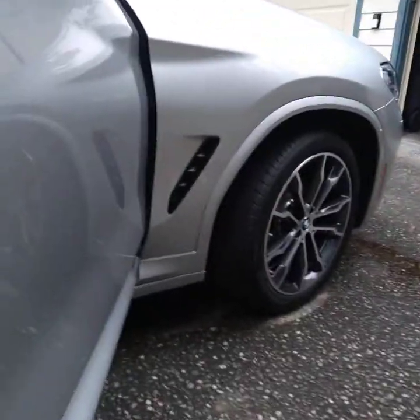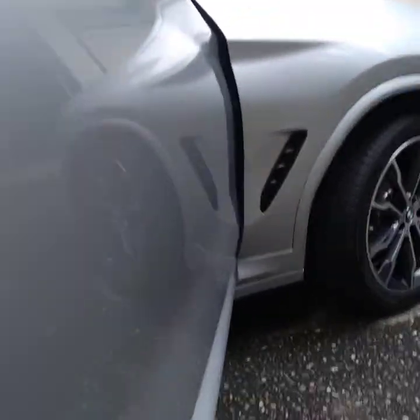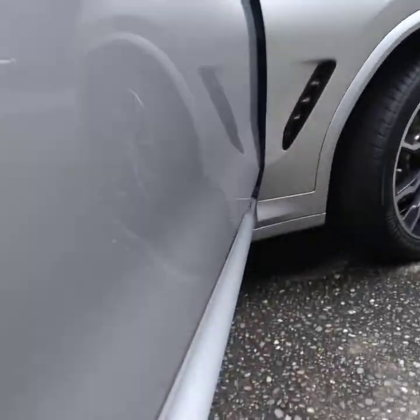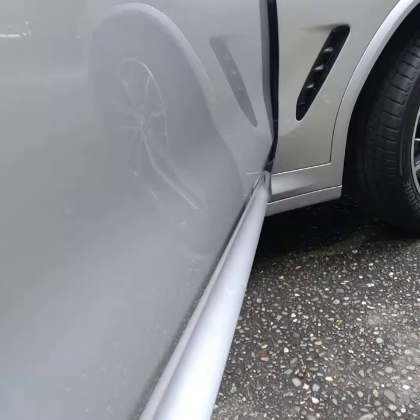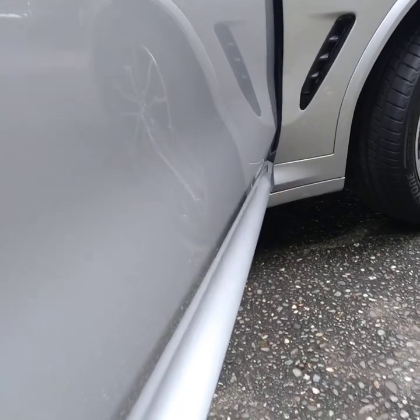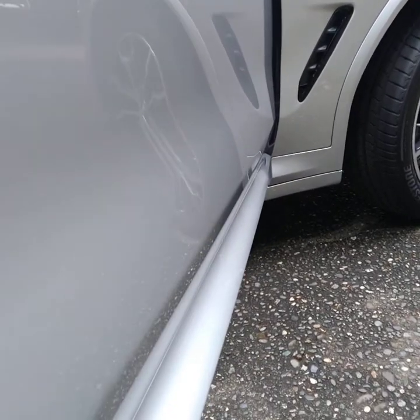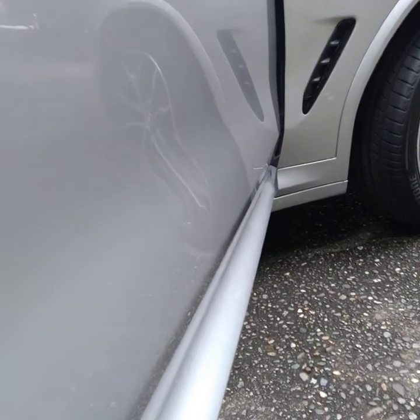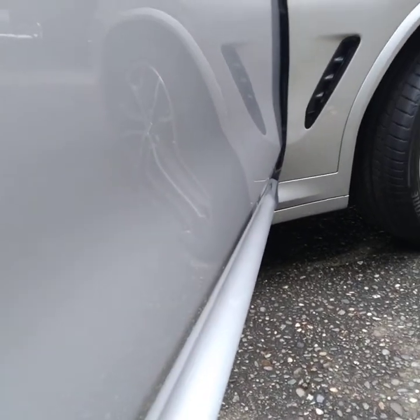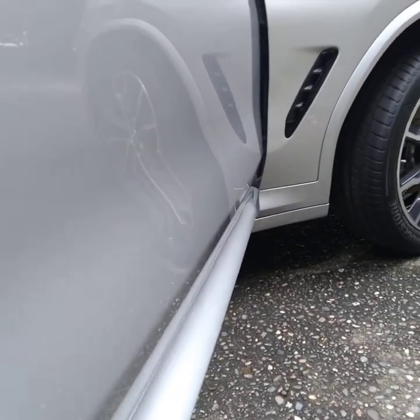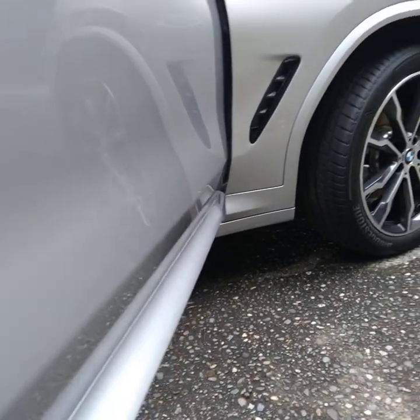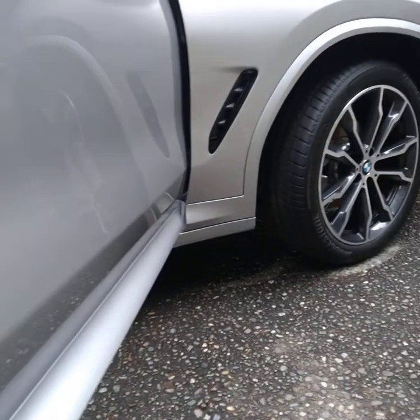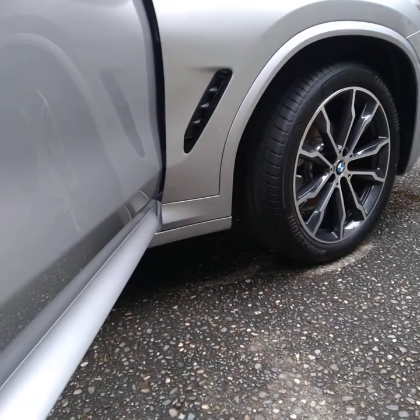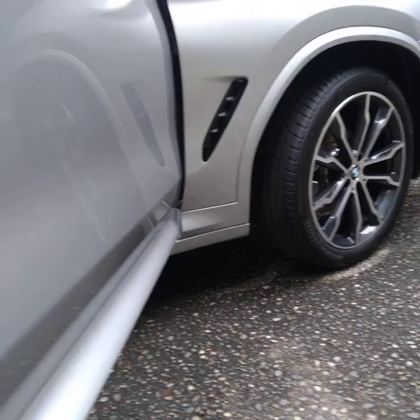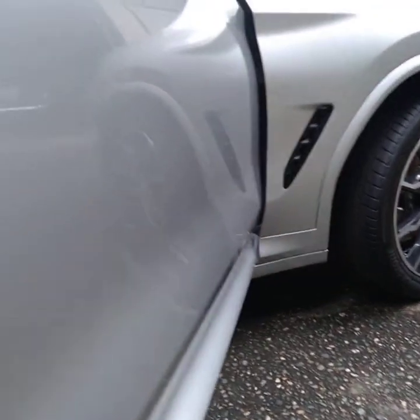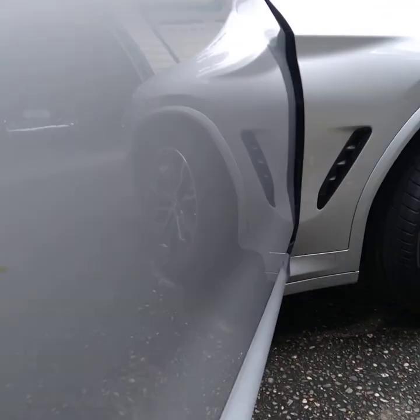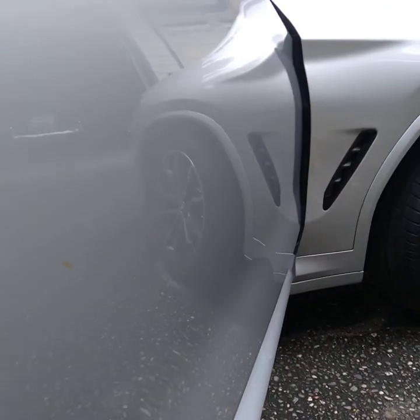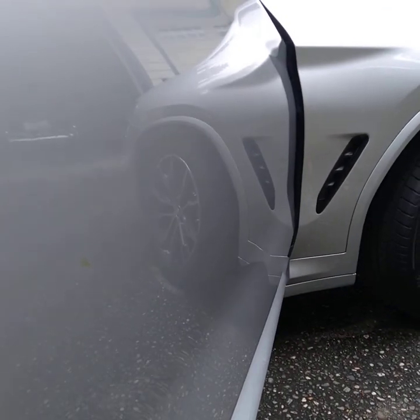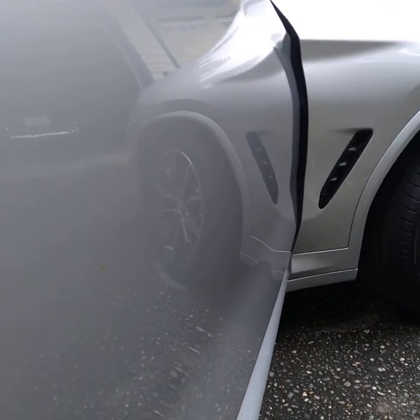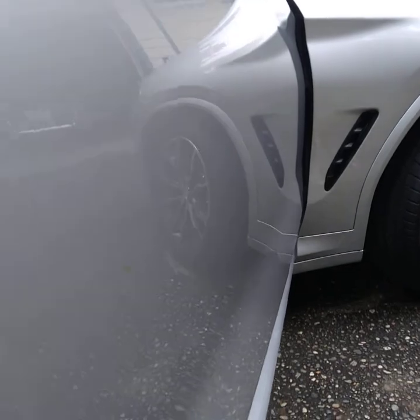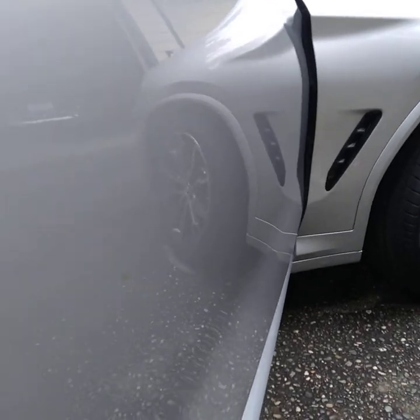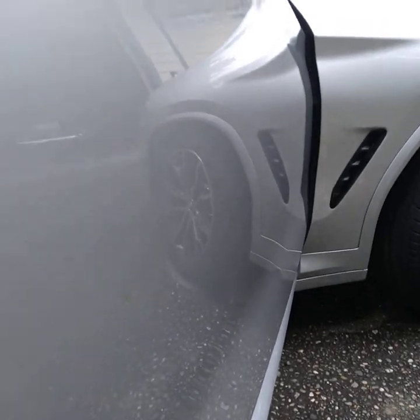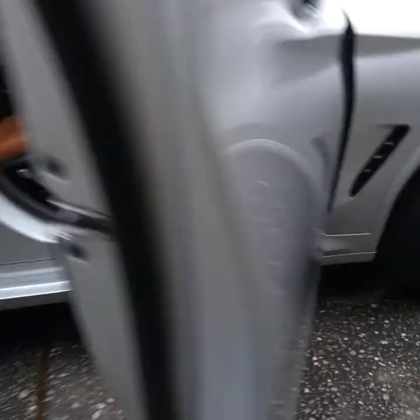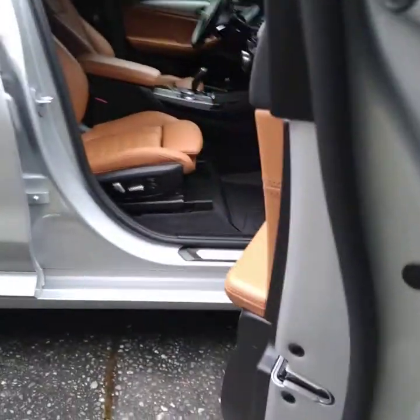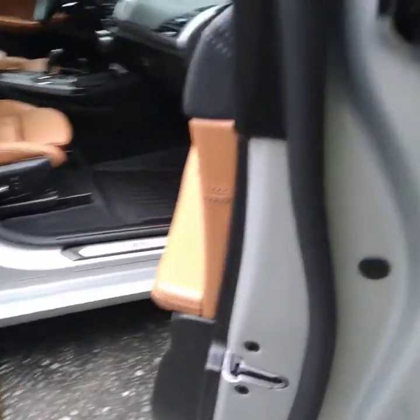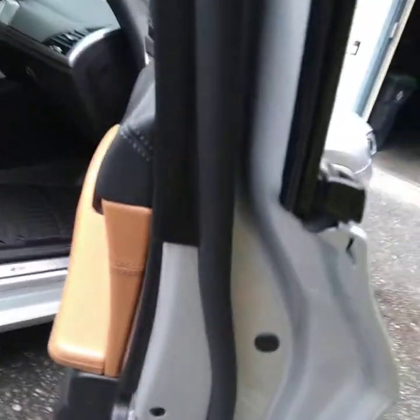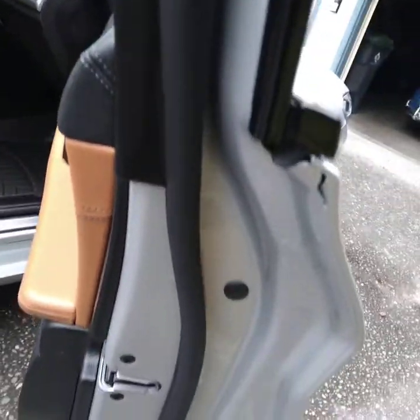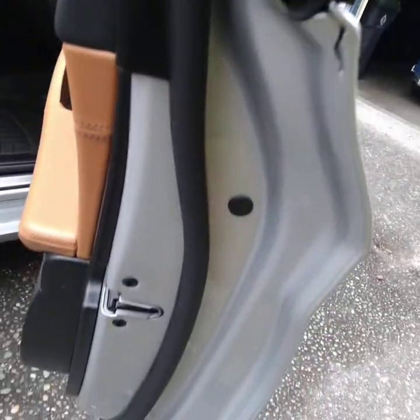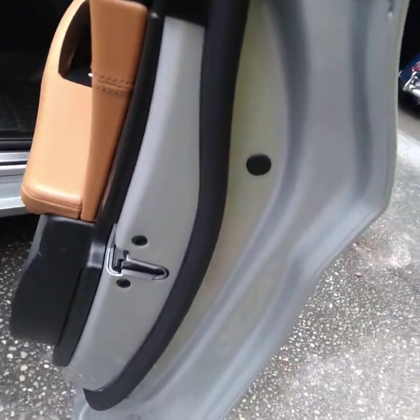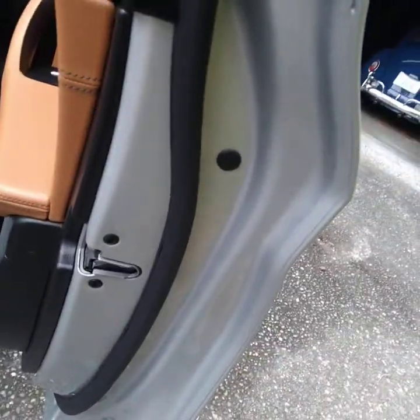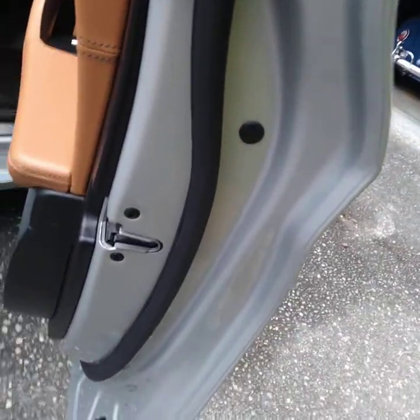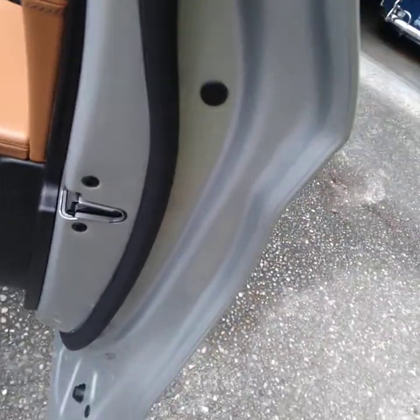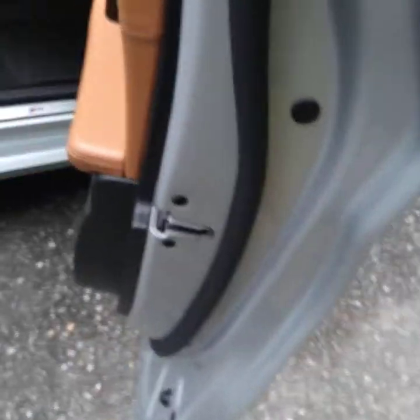We did a polish and wax detail package on this car here. Door jams are always cleaned in every single car.